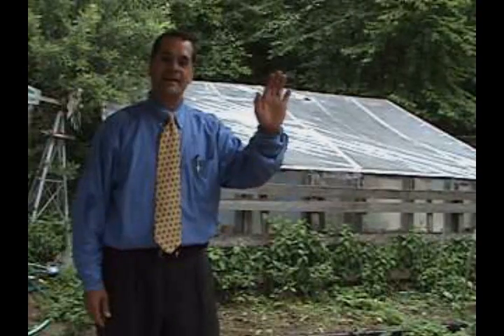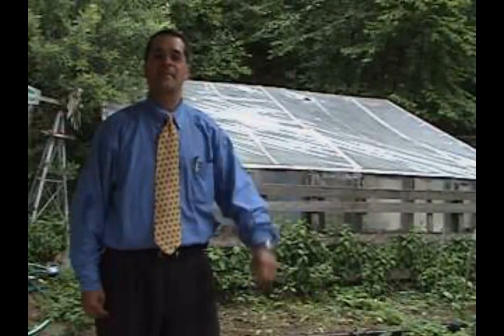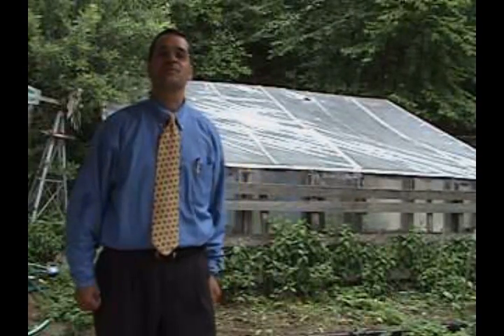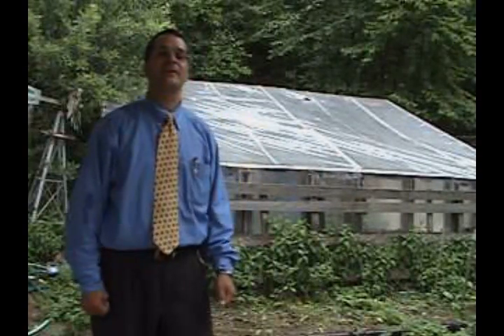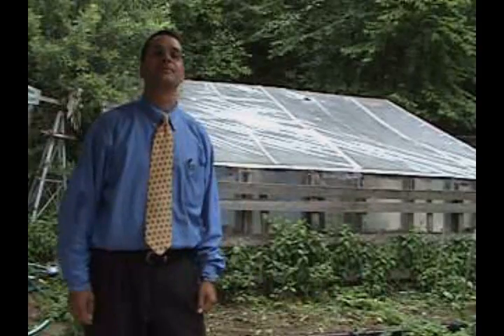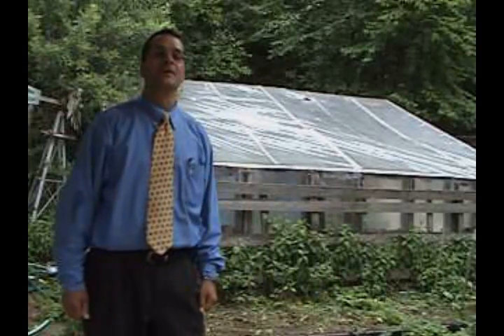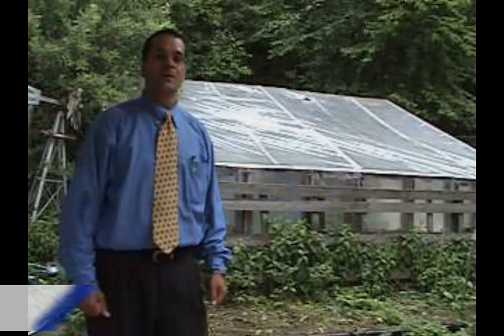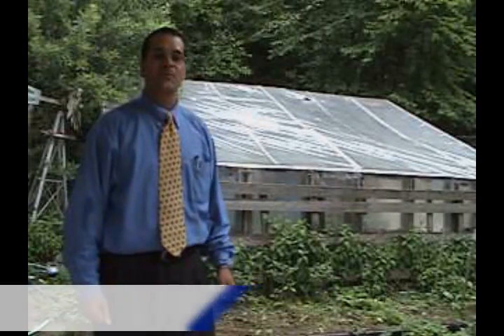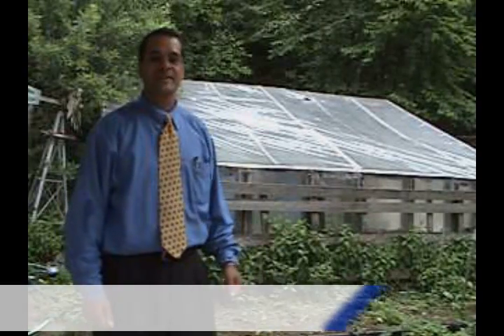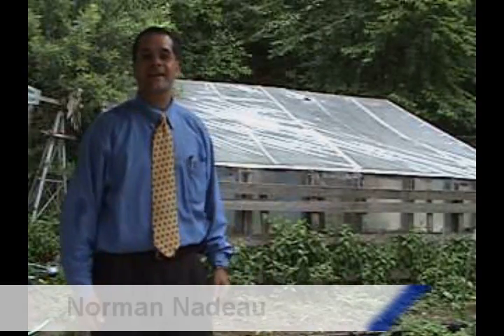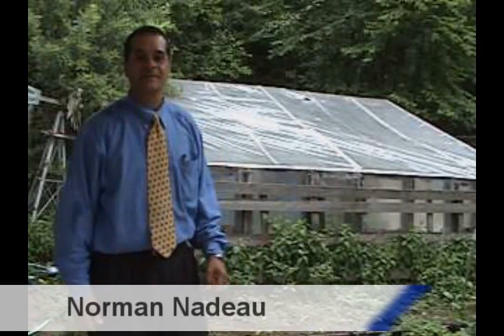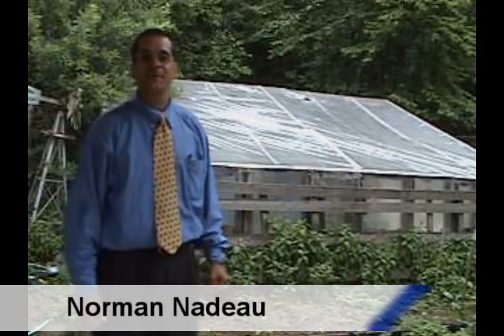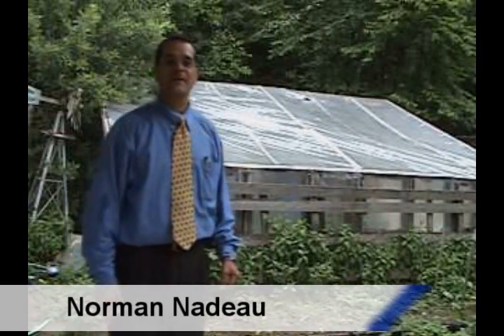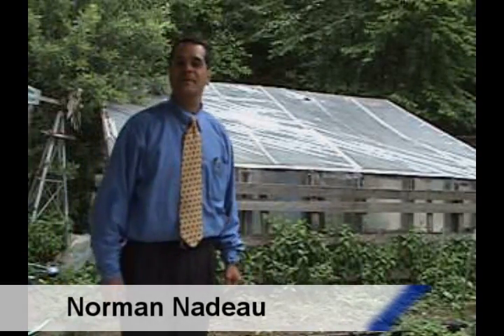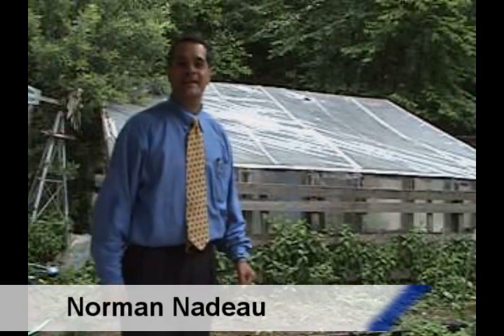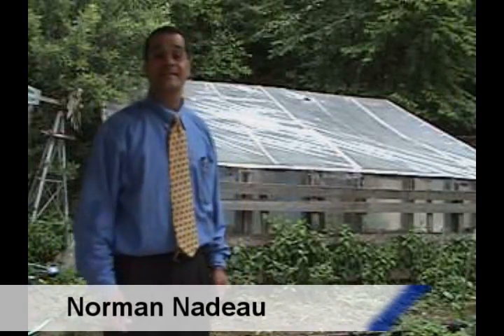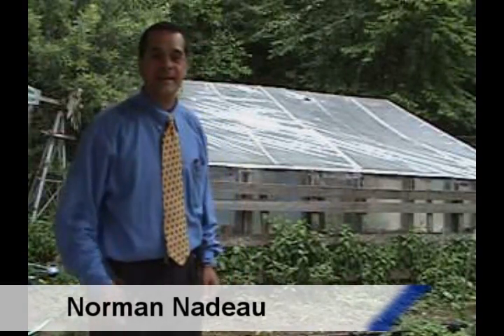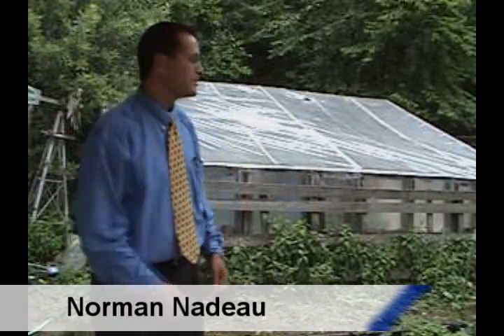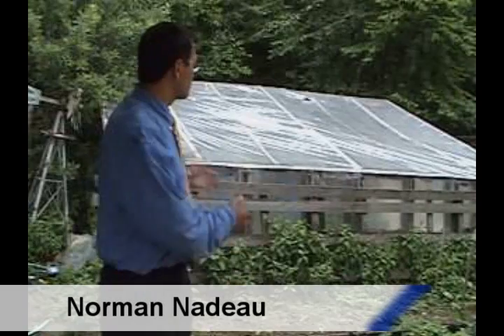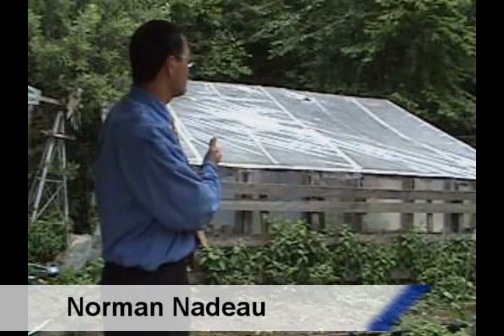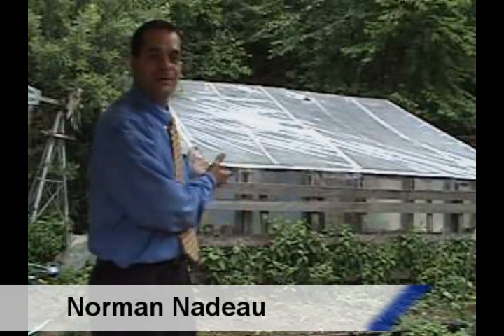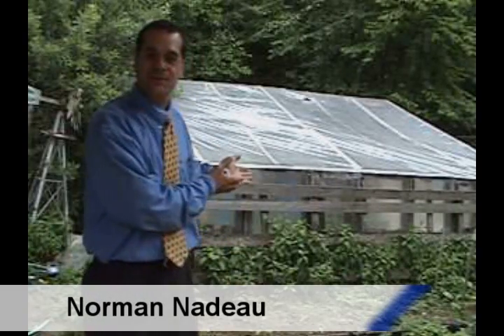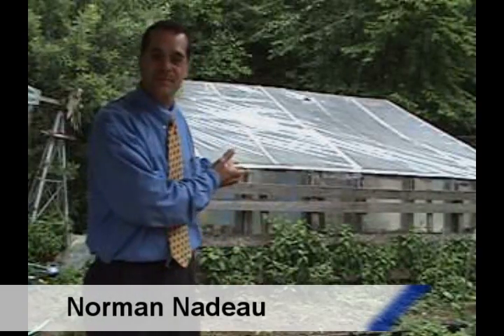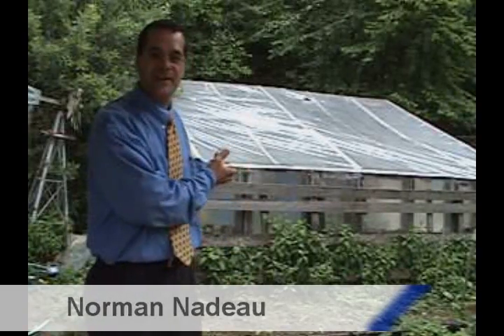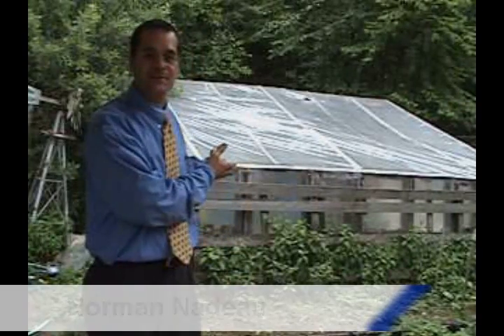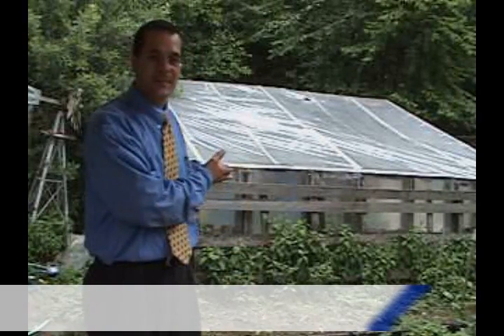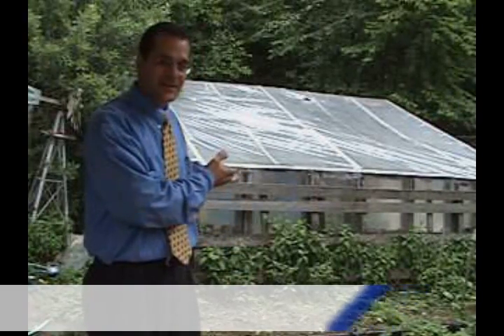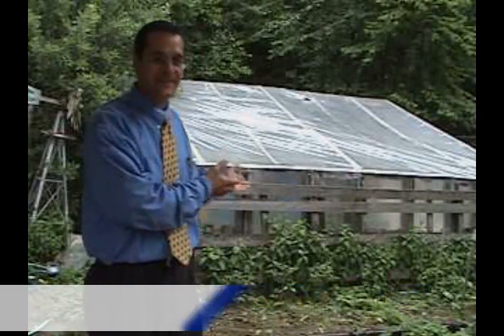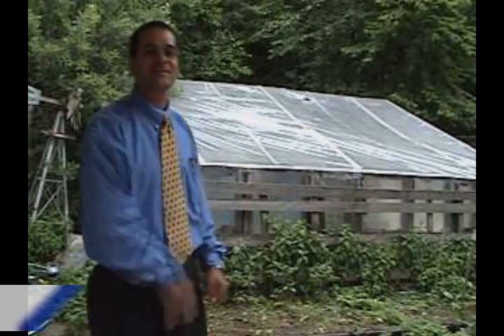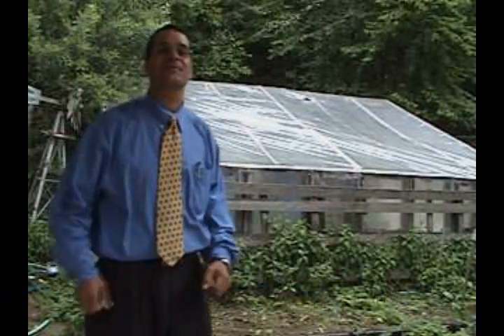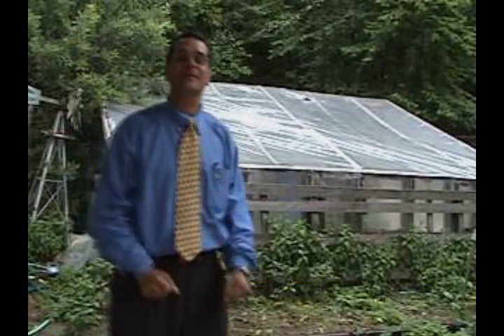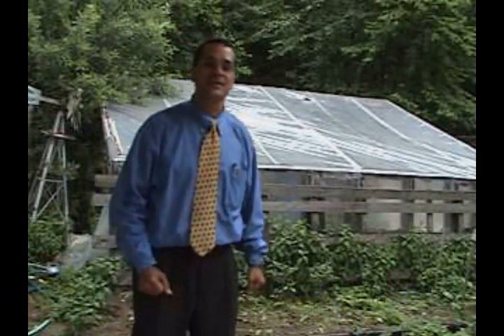Hi, my name is Norm Nadeau. We're from Willington, Connecticut, rural America, USA. Today we're here to show you a solar thermal greenhouse — that's right, a solar thermal greenhouse.